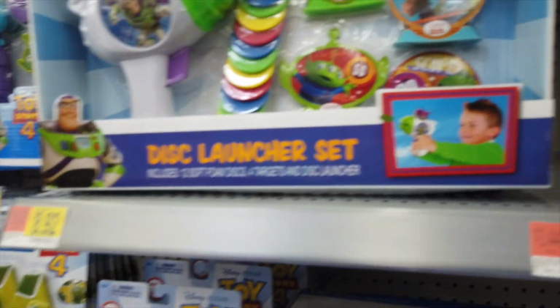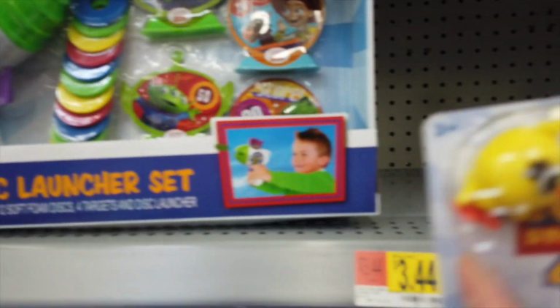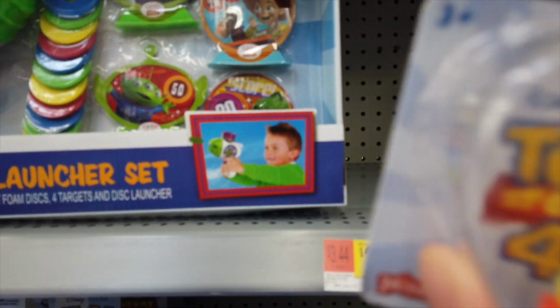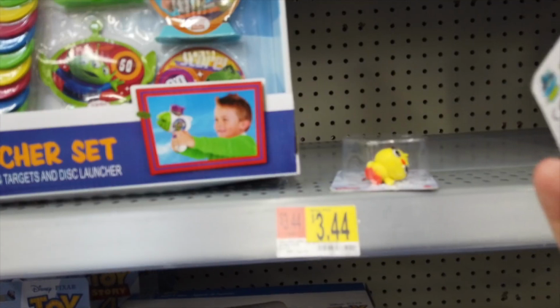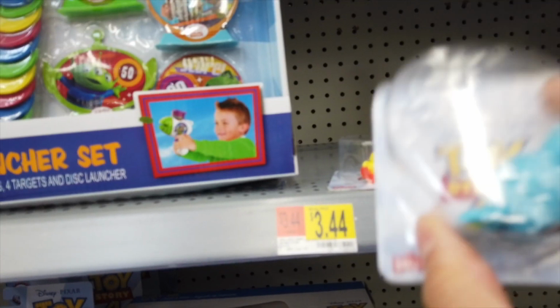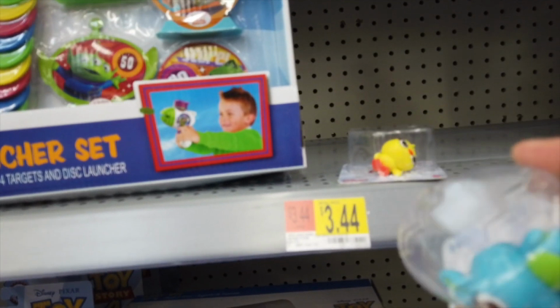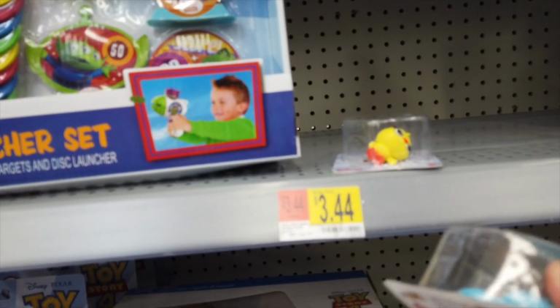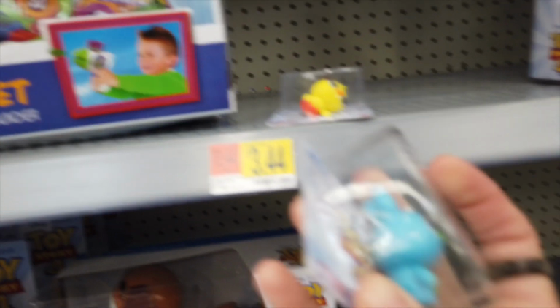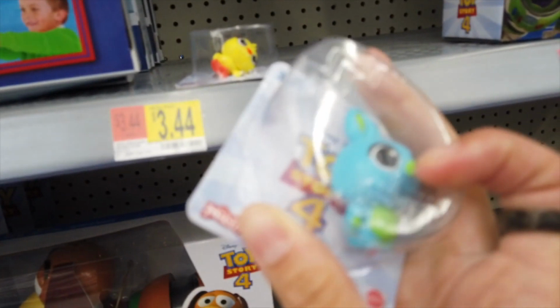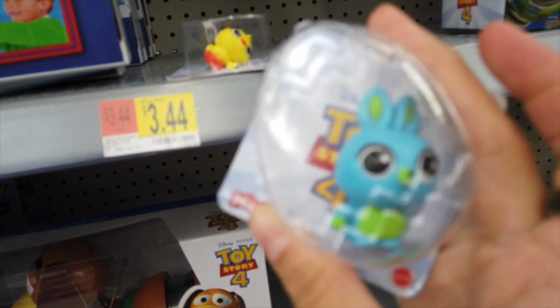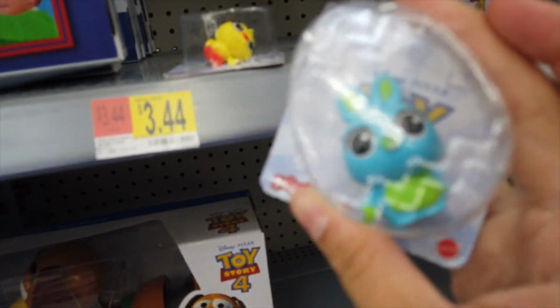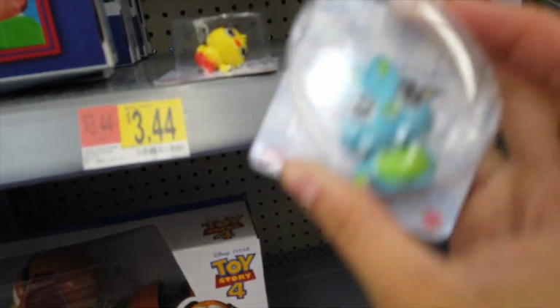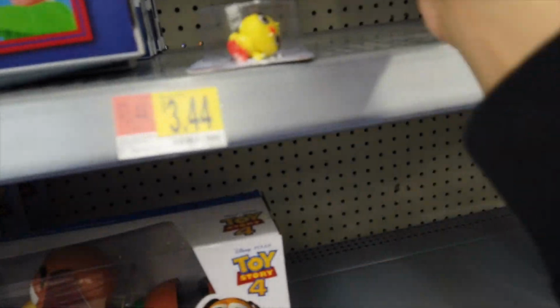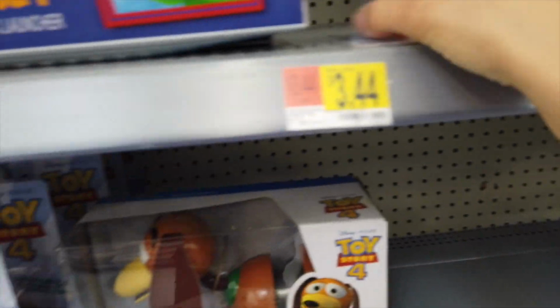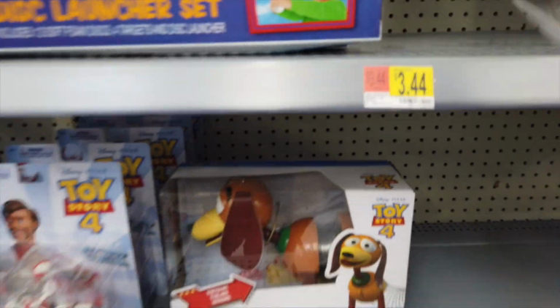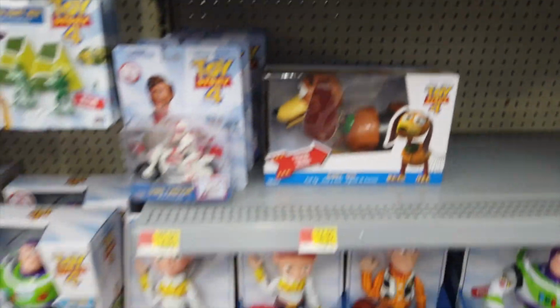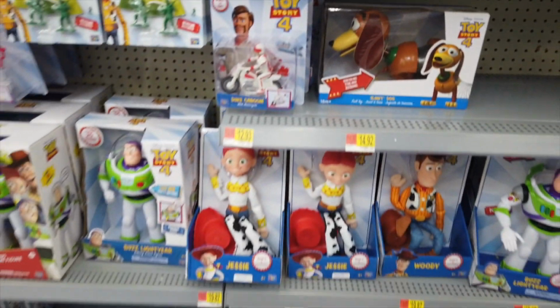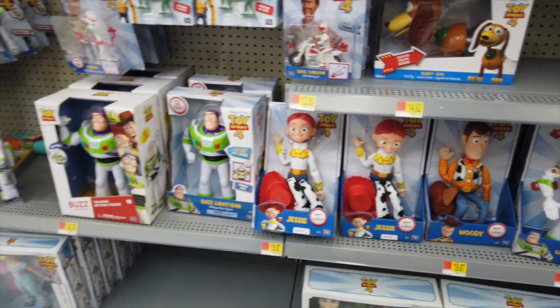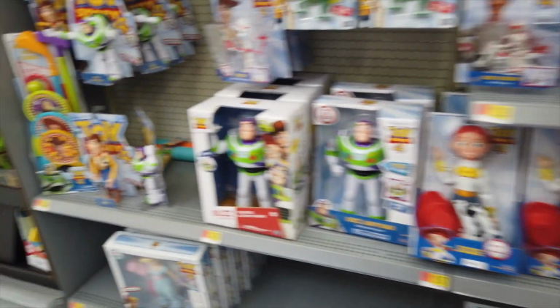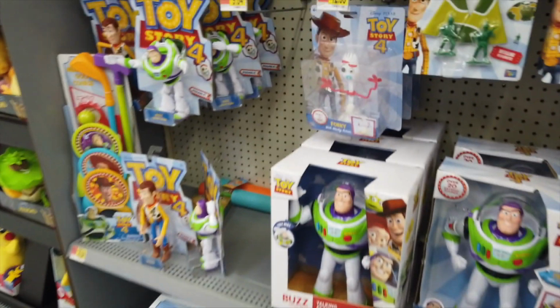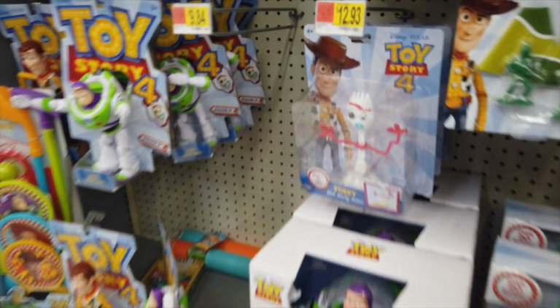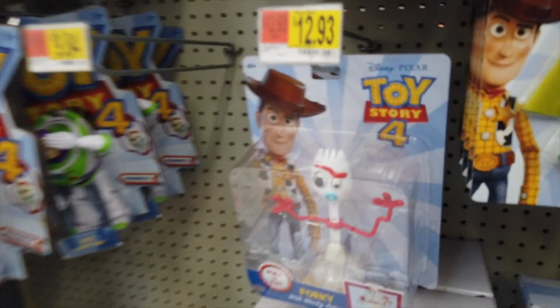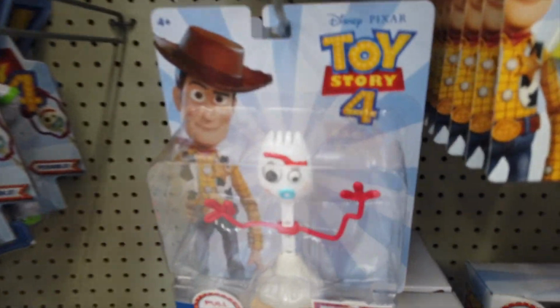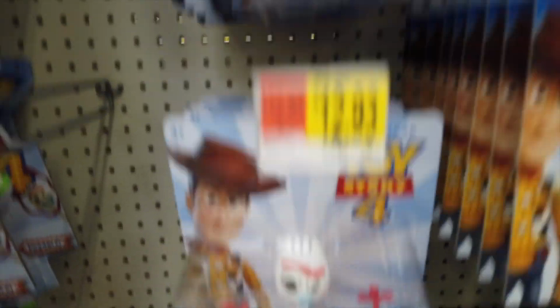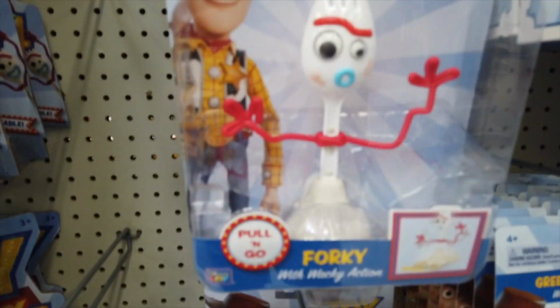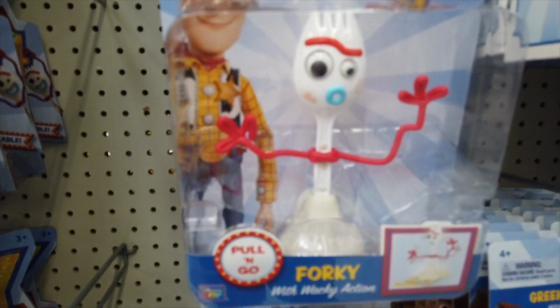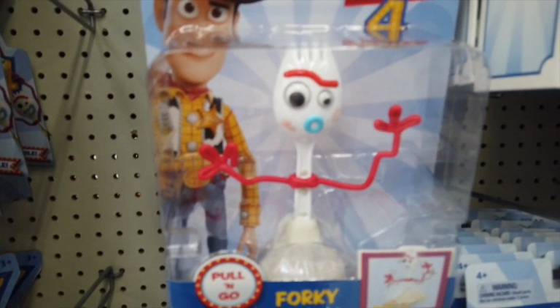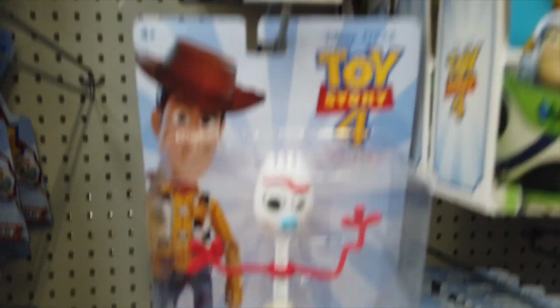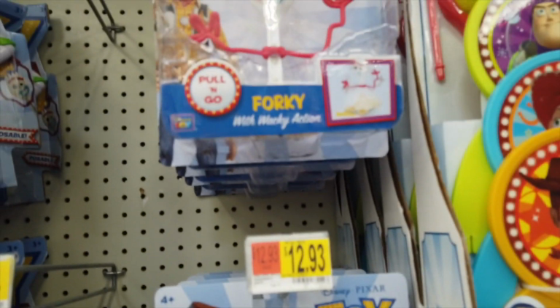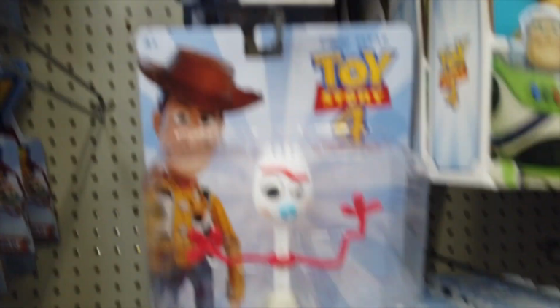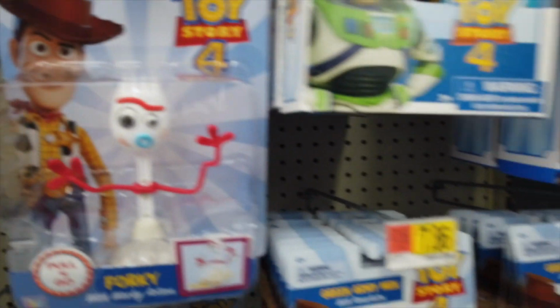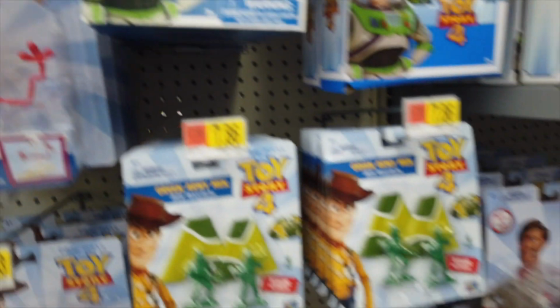The minis! These are the ones that I was looking for before. They have some little Toy Story minis, and they have a Forky. He's the one that you can like drag and pull. Pretty cool.